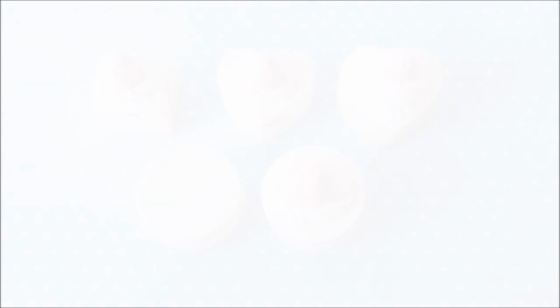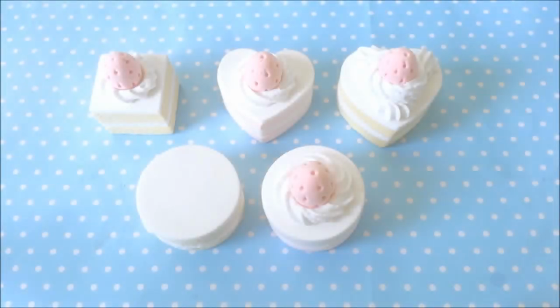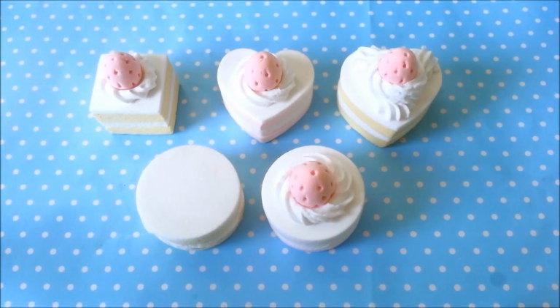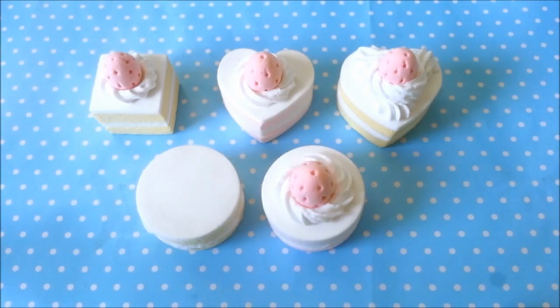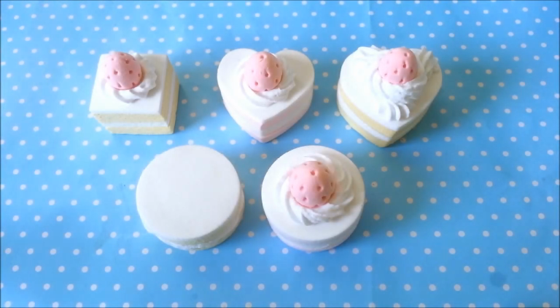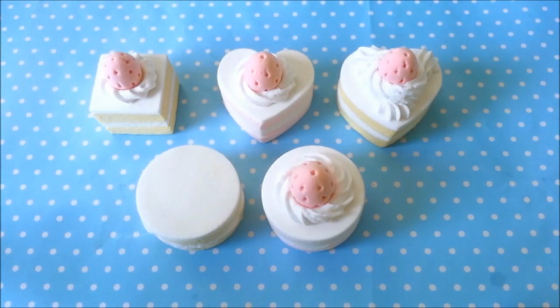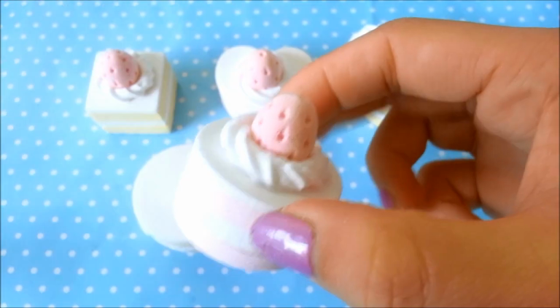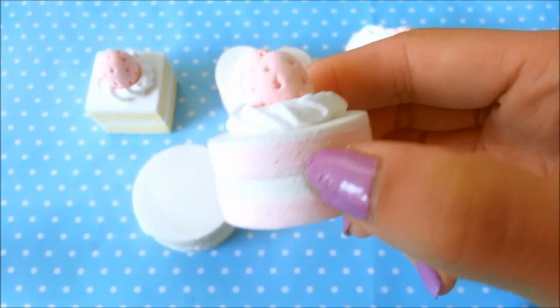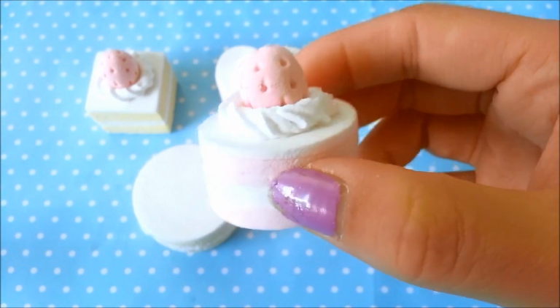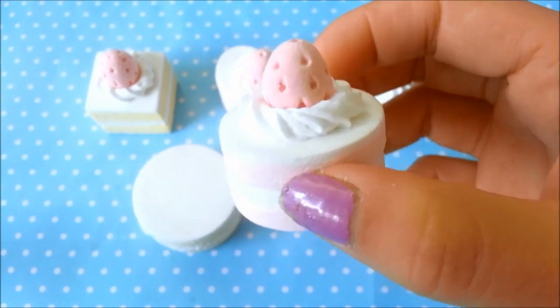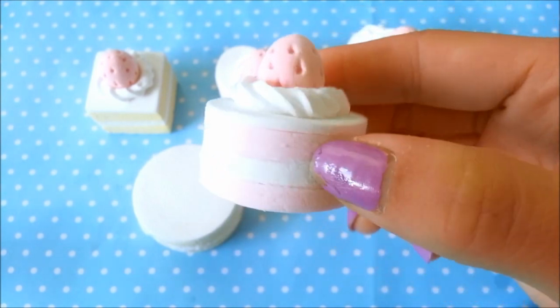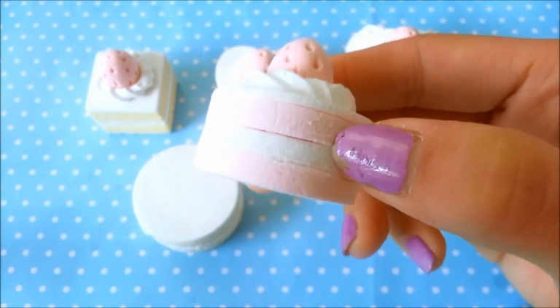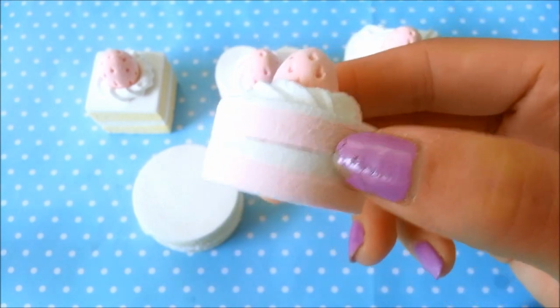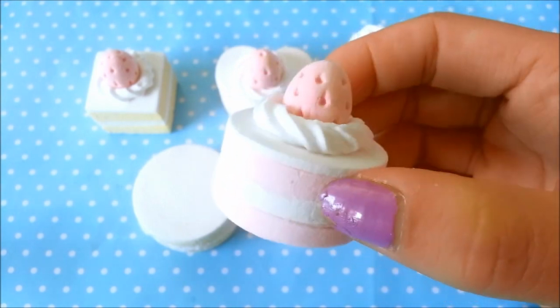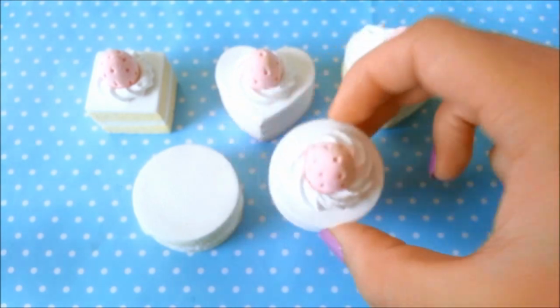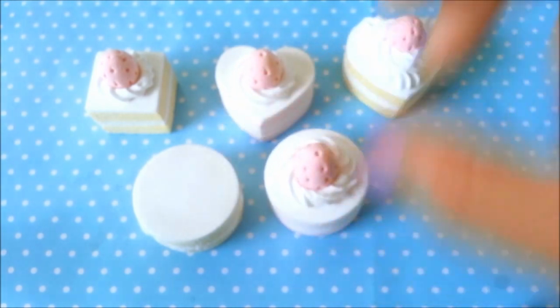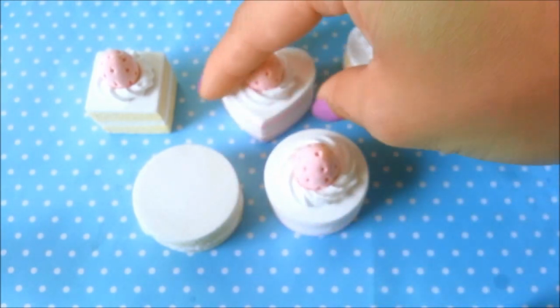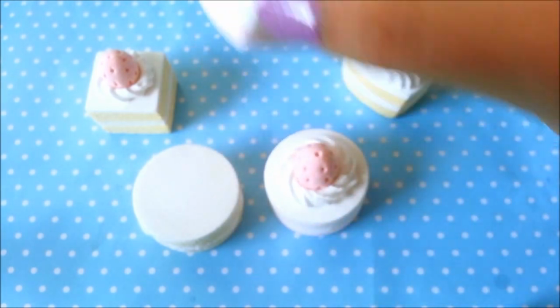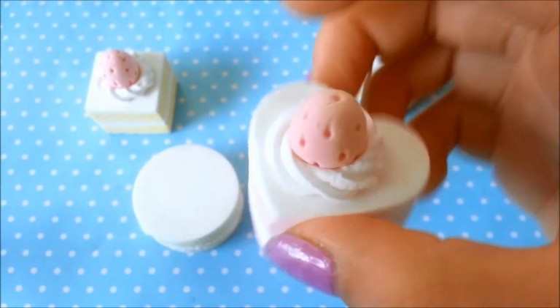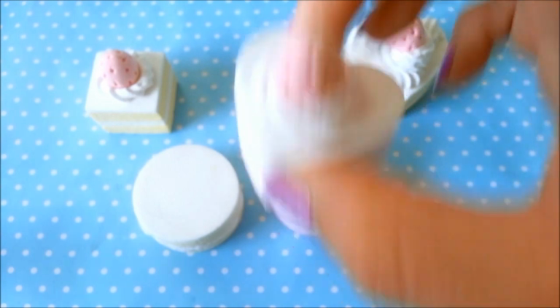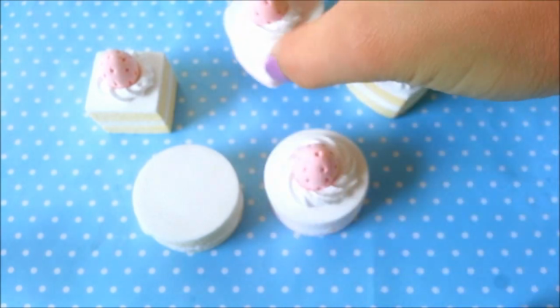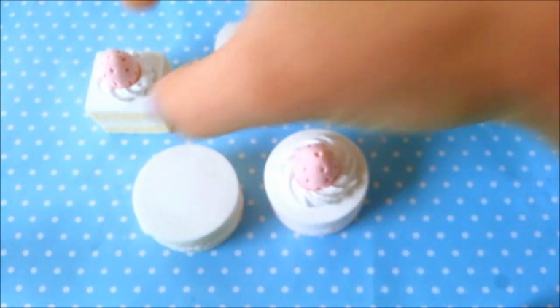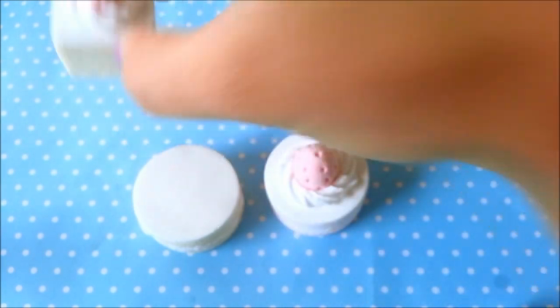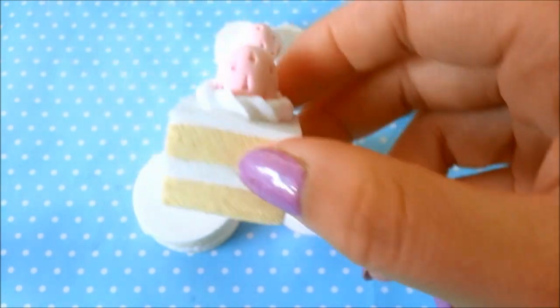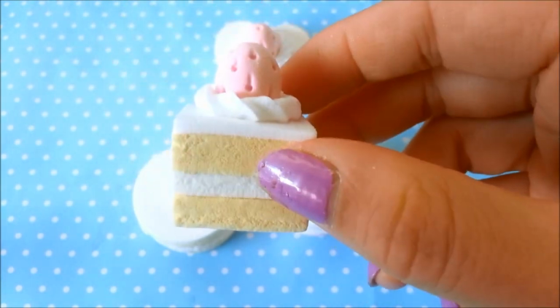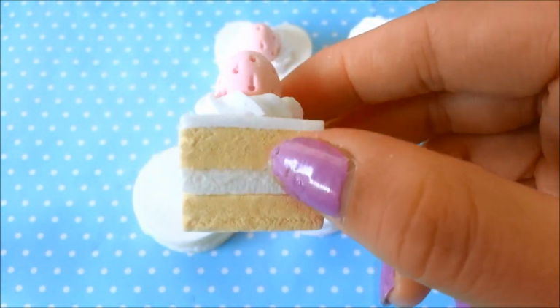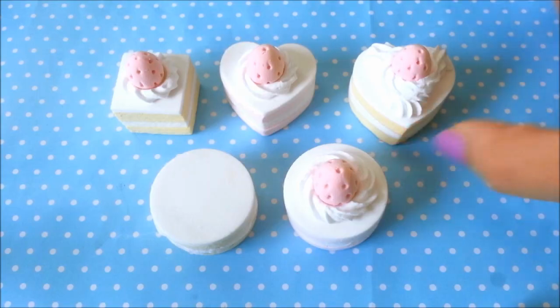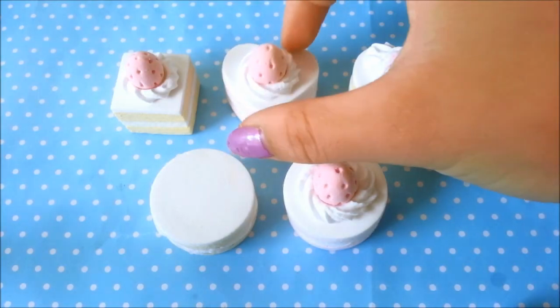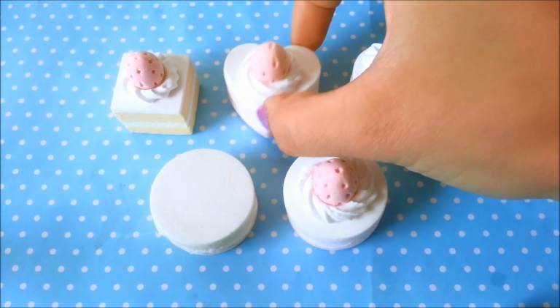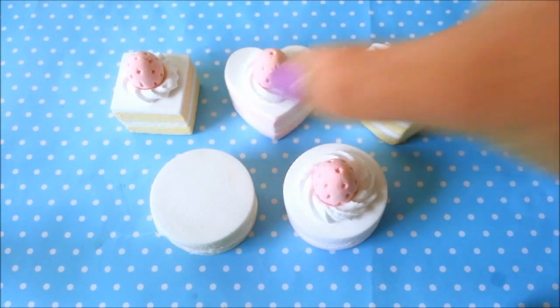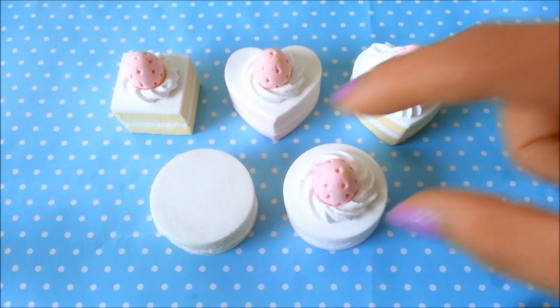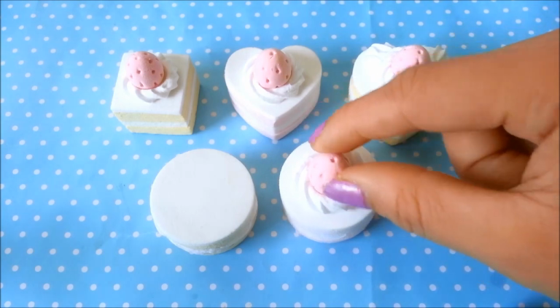Hi everyone! It's Fizzle Jules here and today I'll be showing you guys a tutorial on how to make these little cakes out of Daiso paper clay. These are some examples of some that I've made before. These cakes are made entirely out of Daiso paper clay.